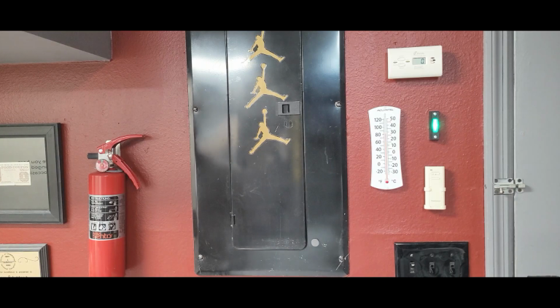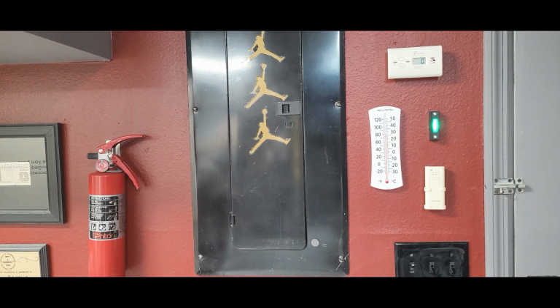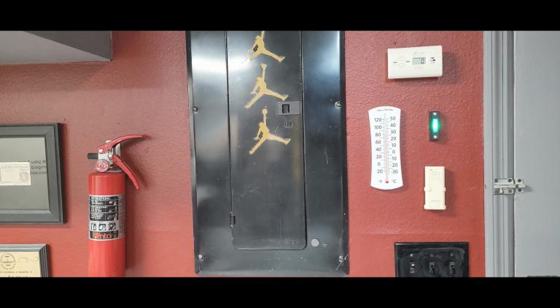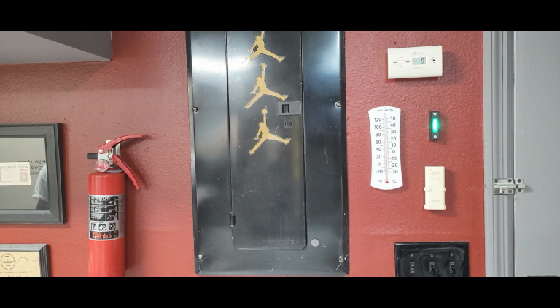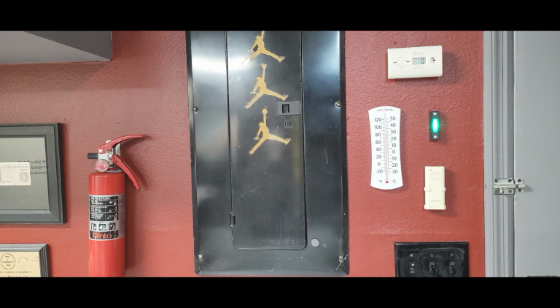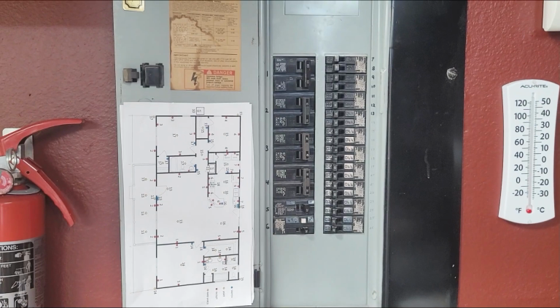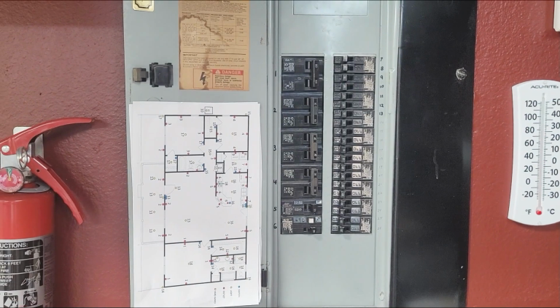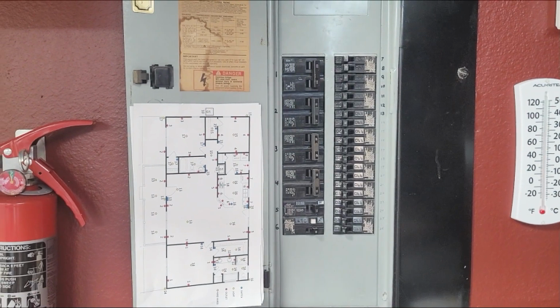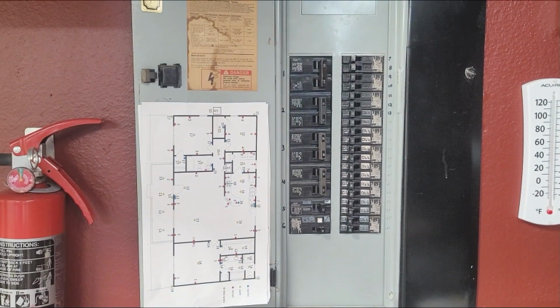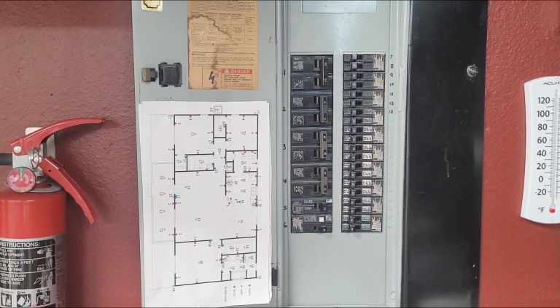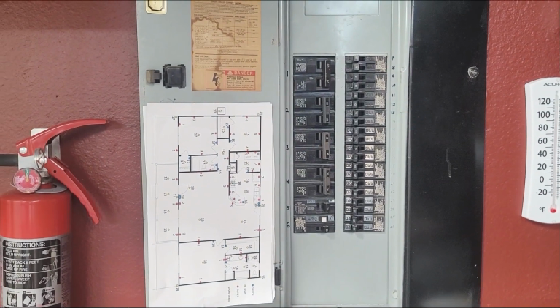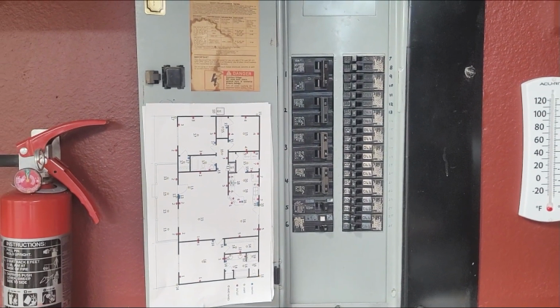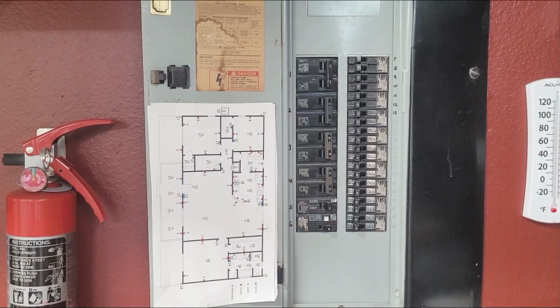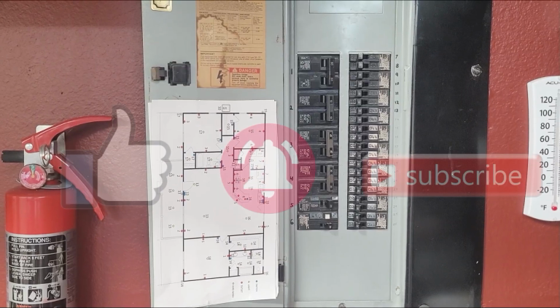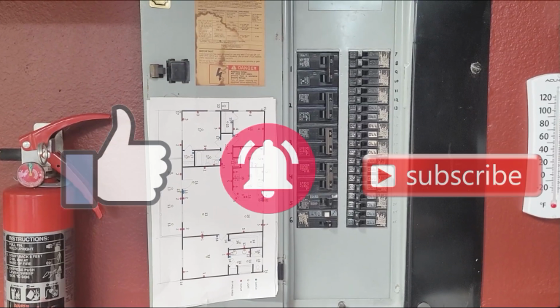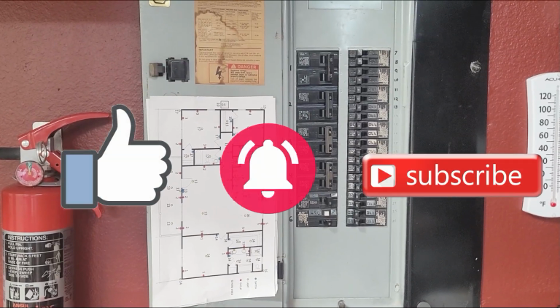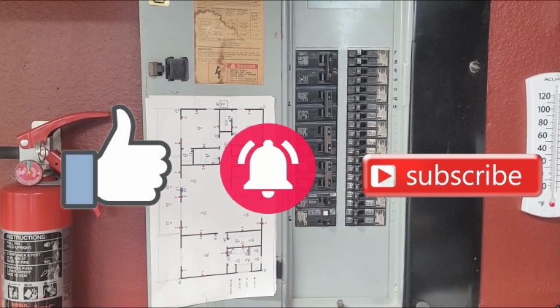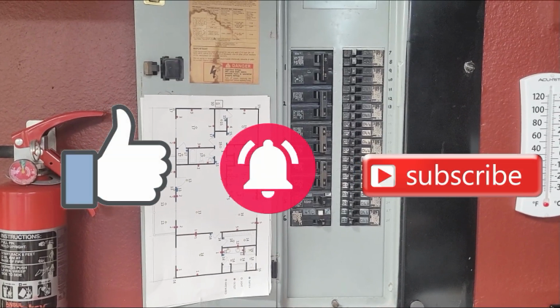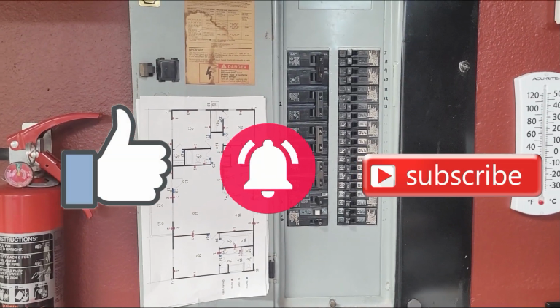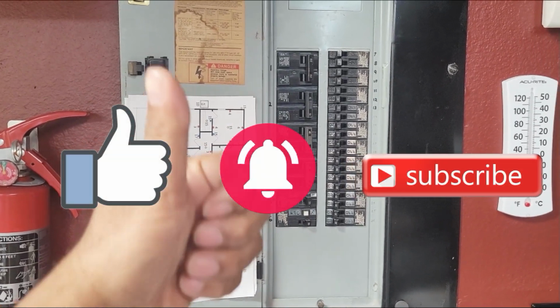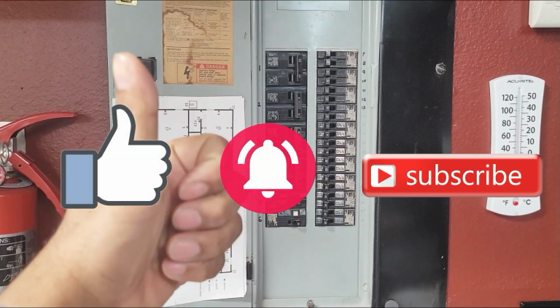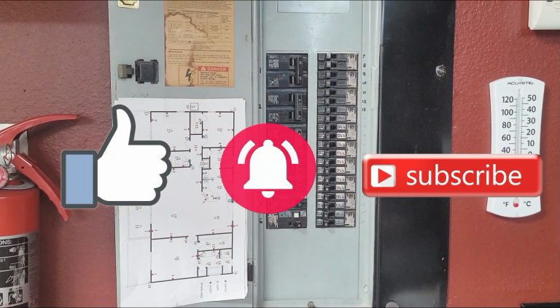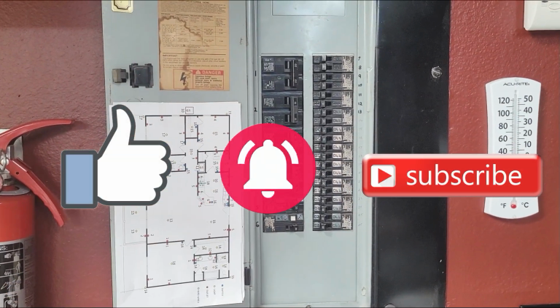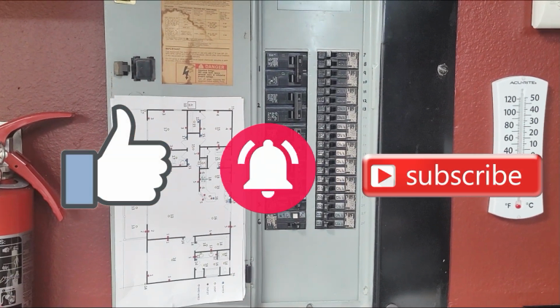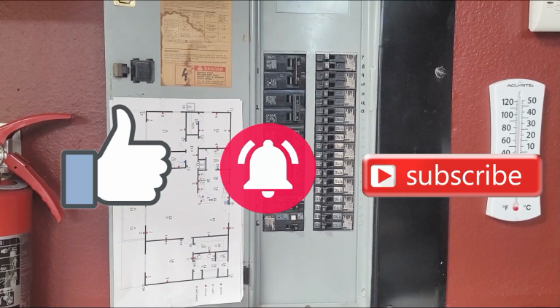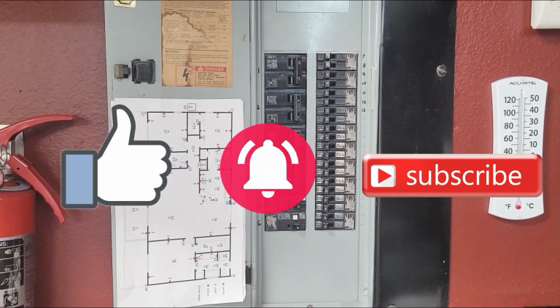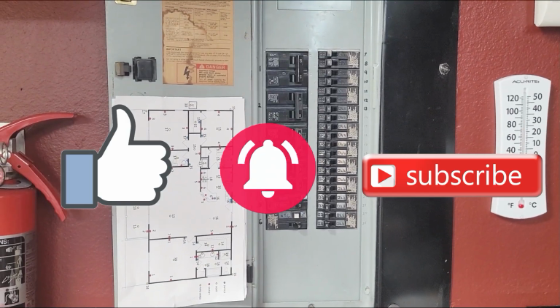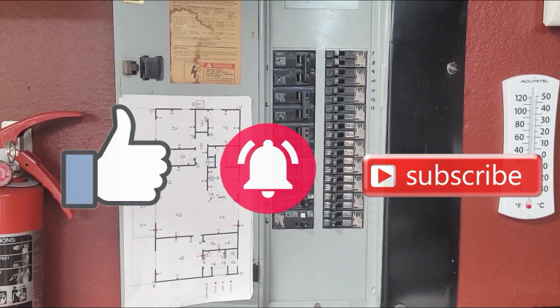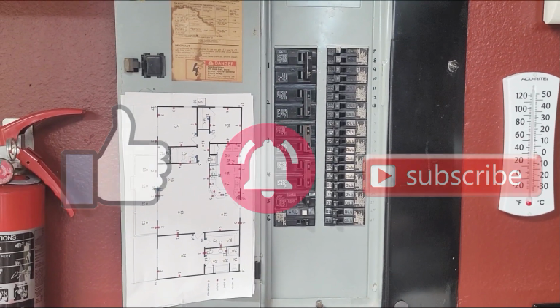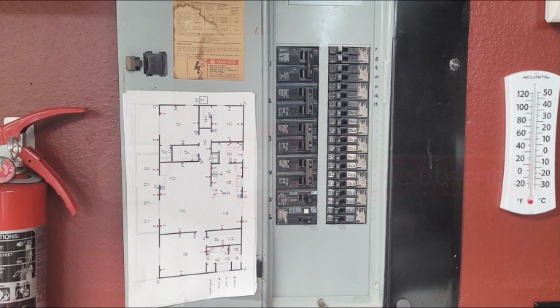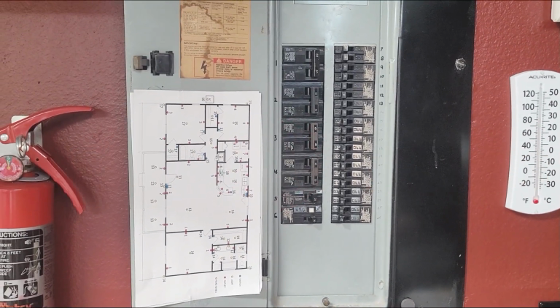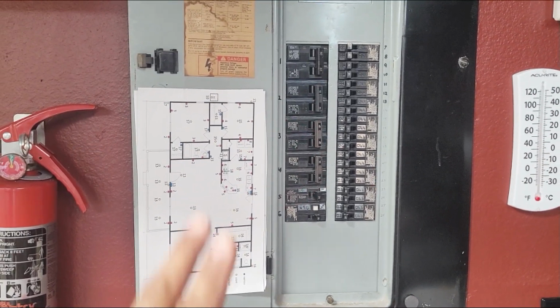Anyway, that's it for this video. I hope you found some value in it. Hit that like, bell, and subscribe button for me. Until next time, stay blessed my people — peace.